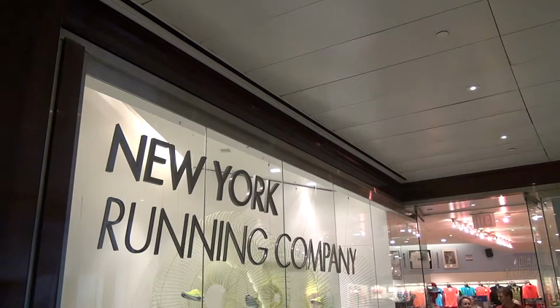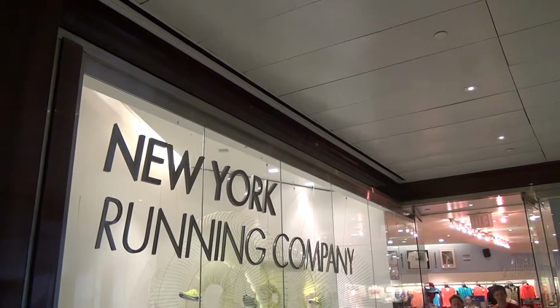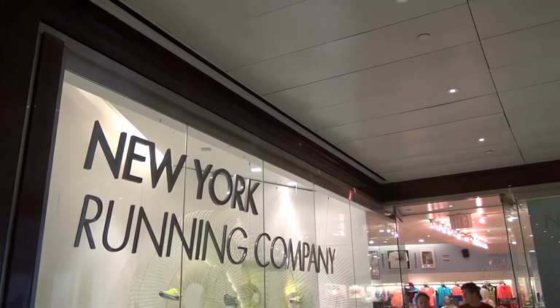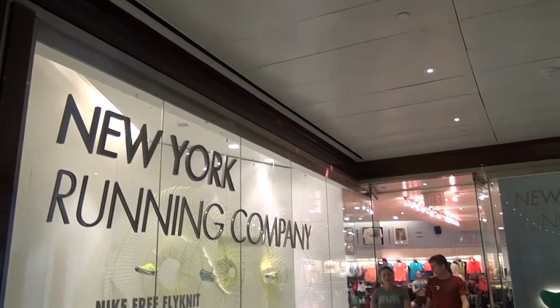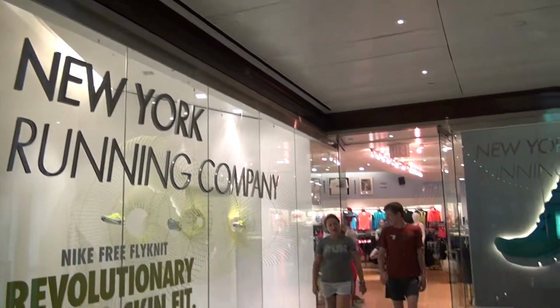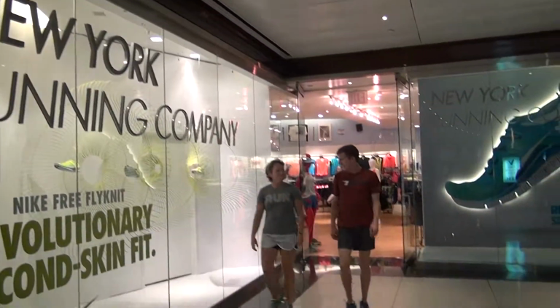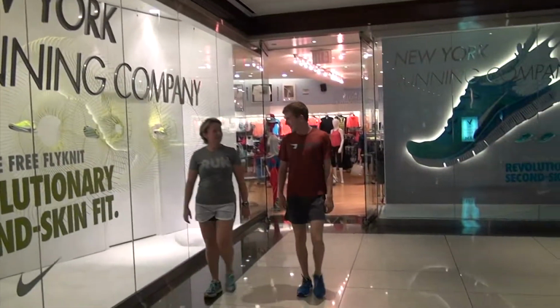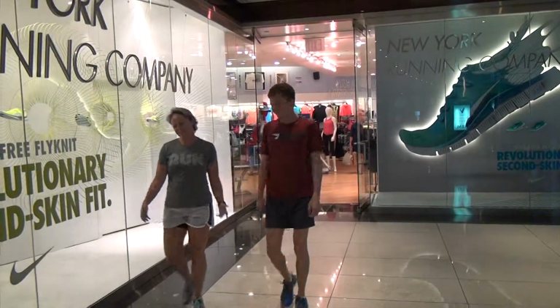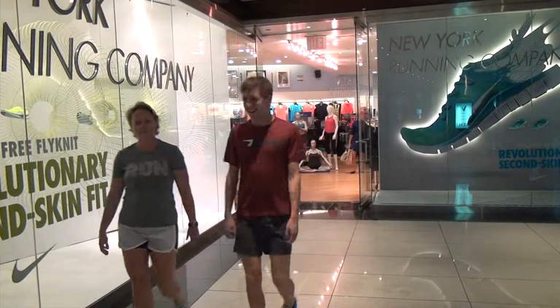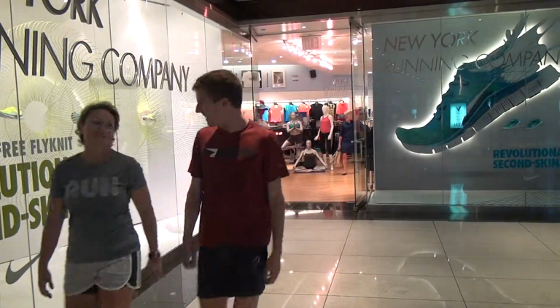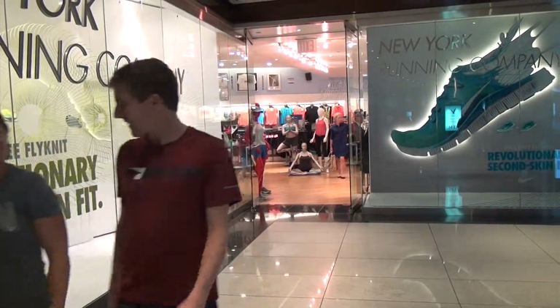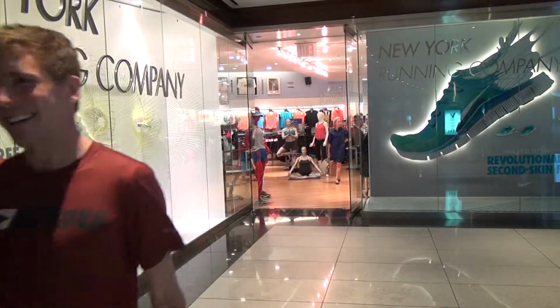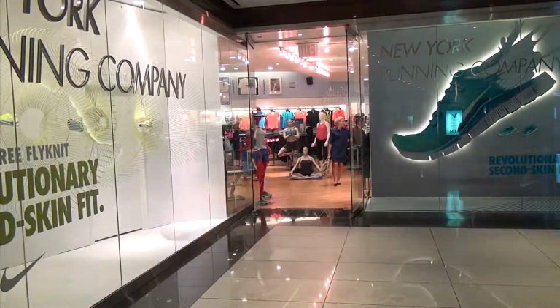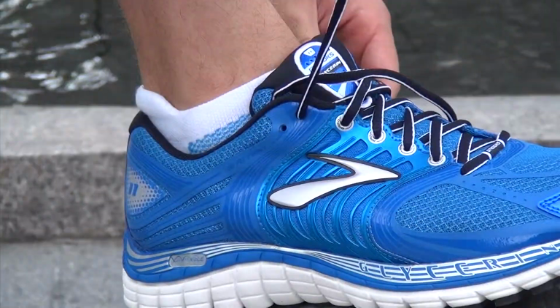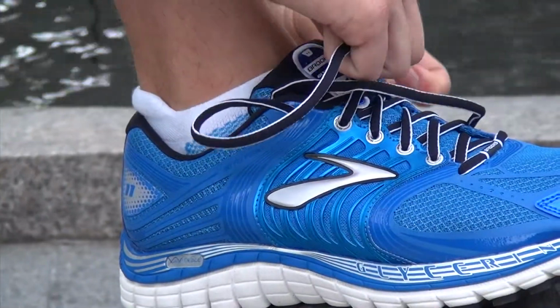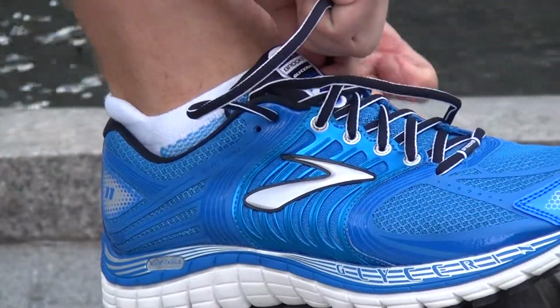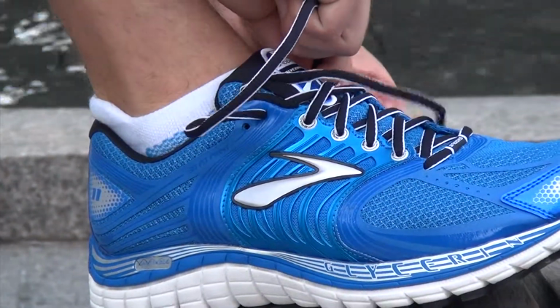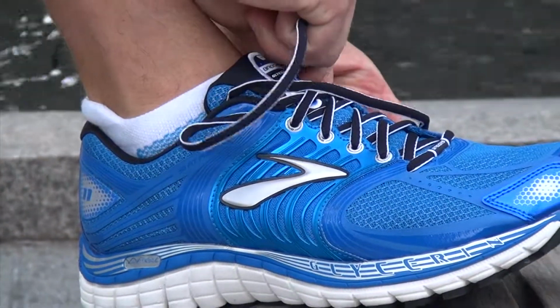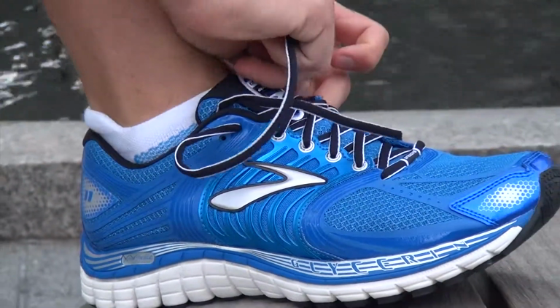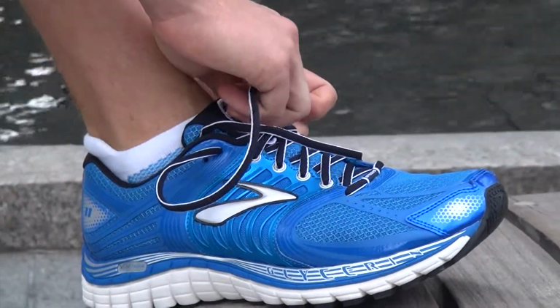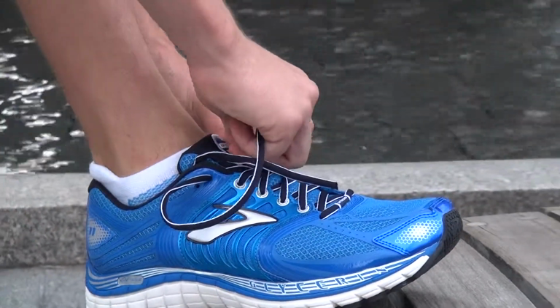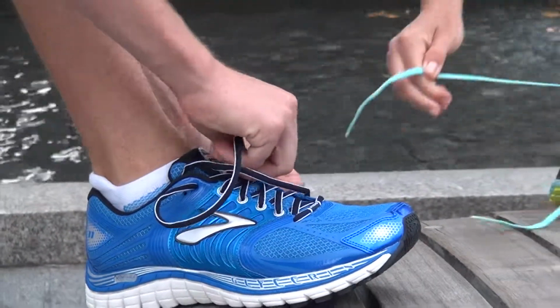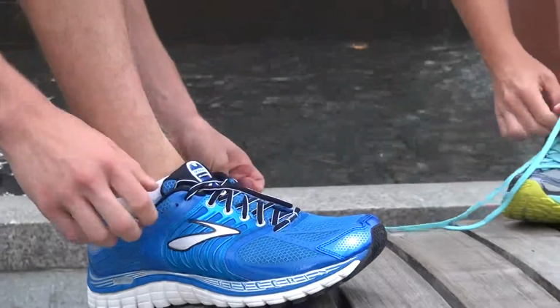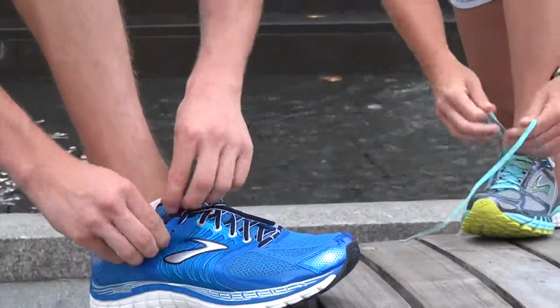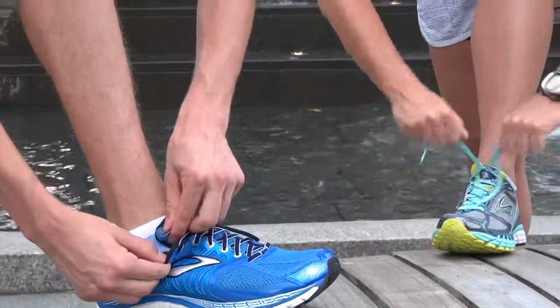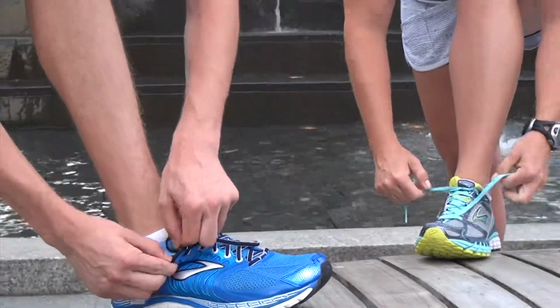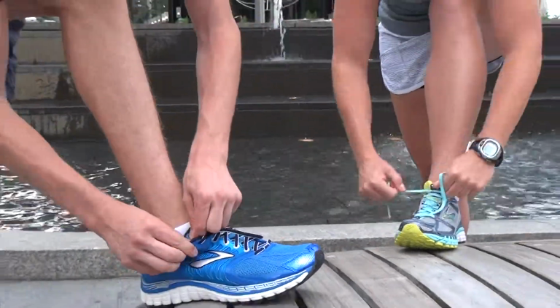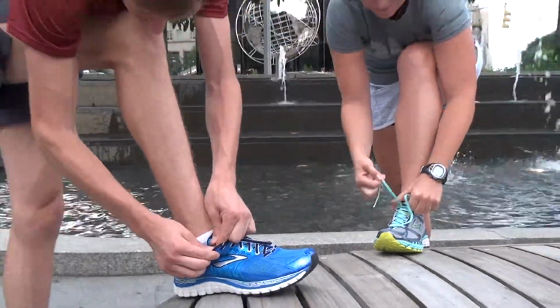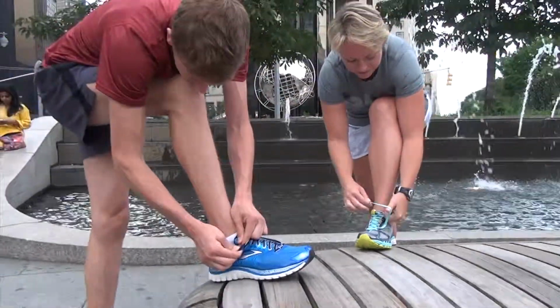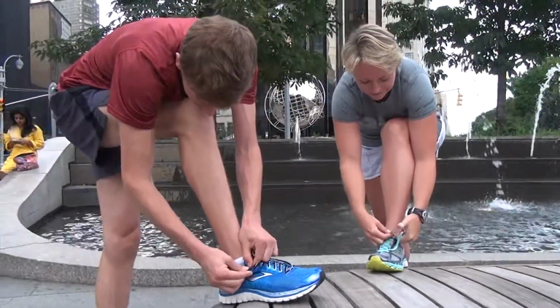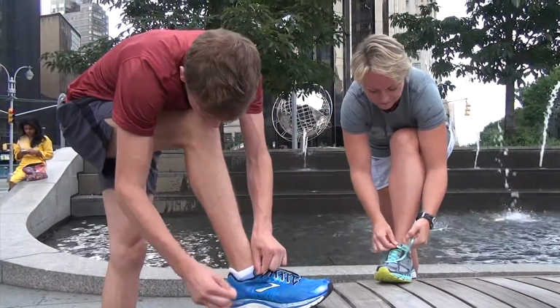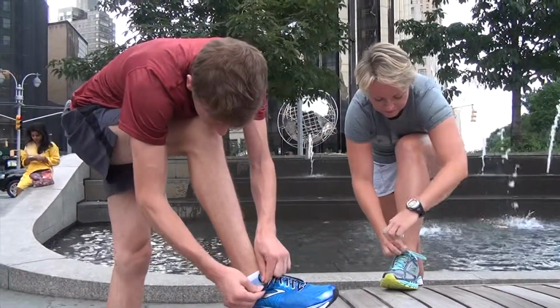A showroom is one thing — how about a test run in Central Park? Daphne Madeline, president of the New York Athletic Club Runners Club, and Kevin Fitzgerald of Brooks try out the Glycerin and the Ghost.